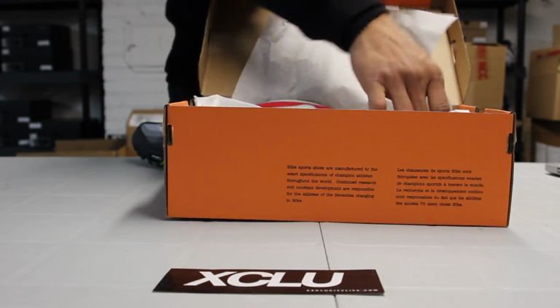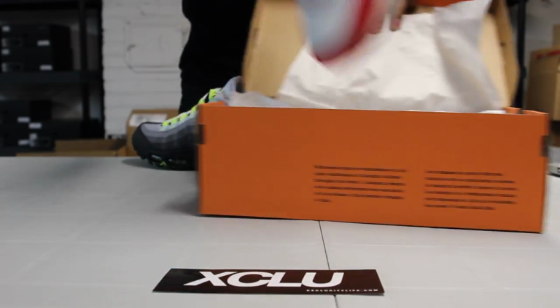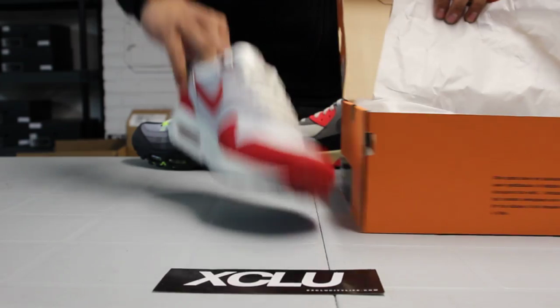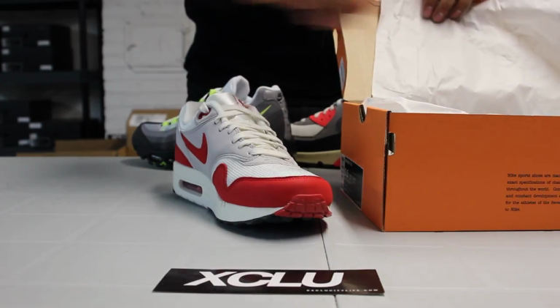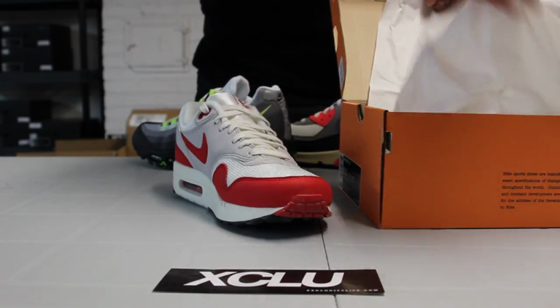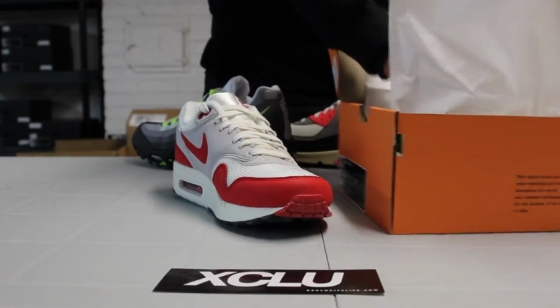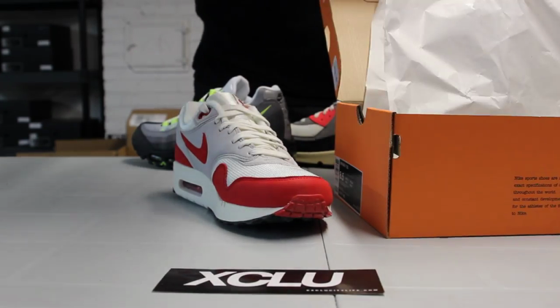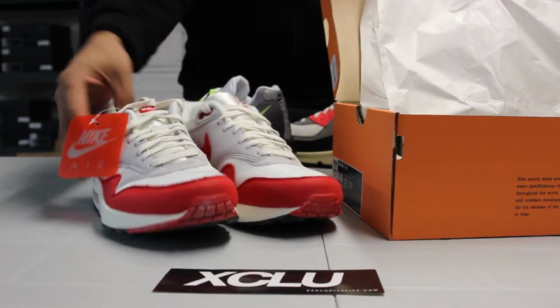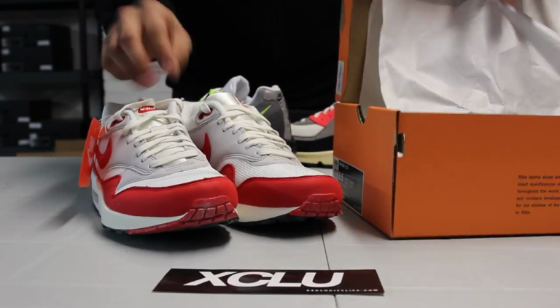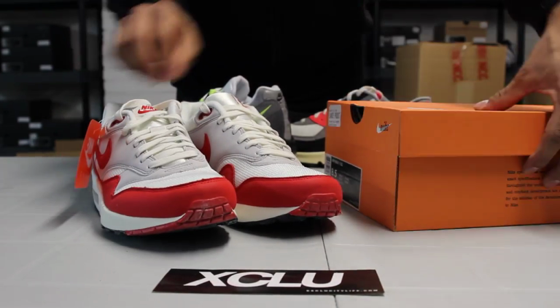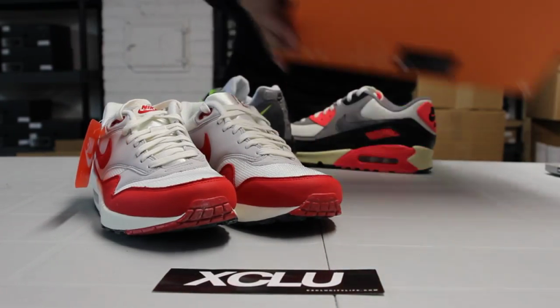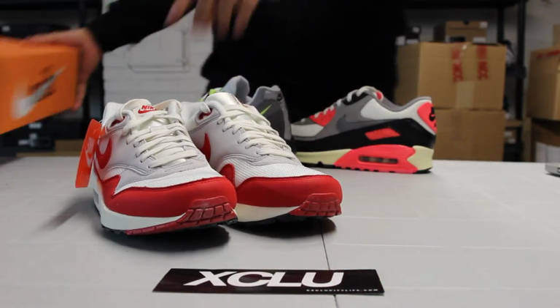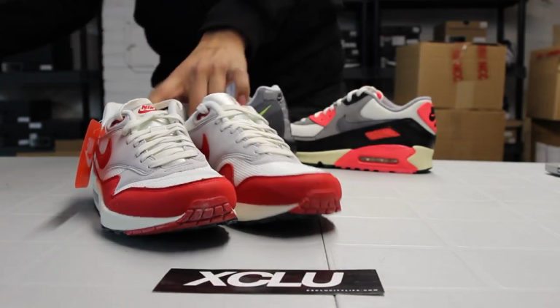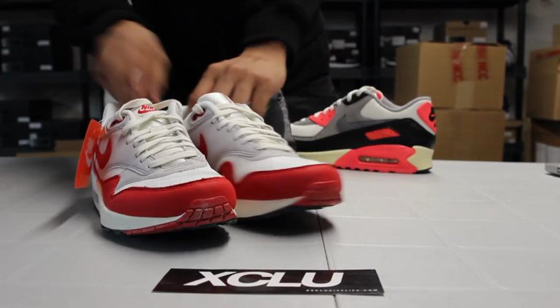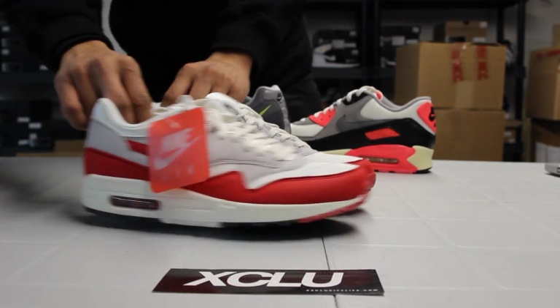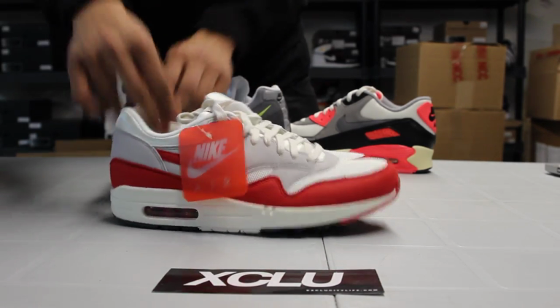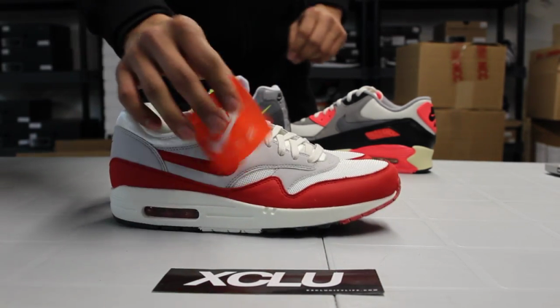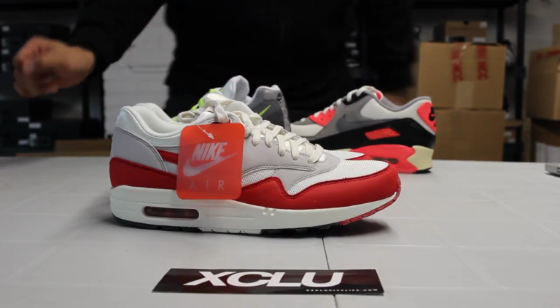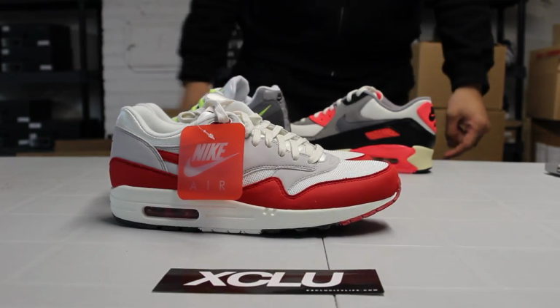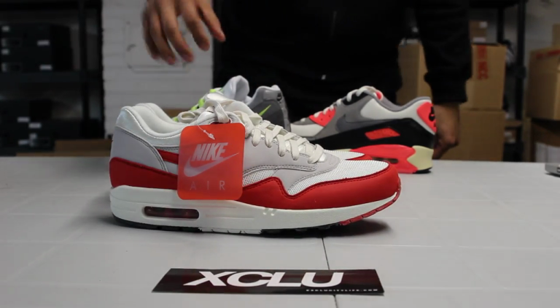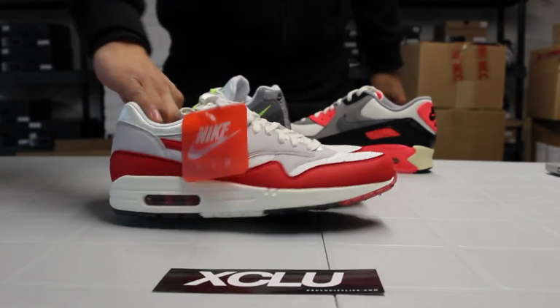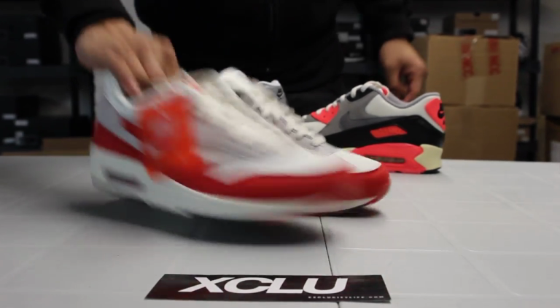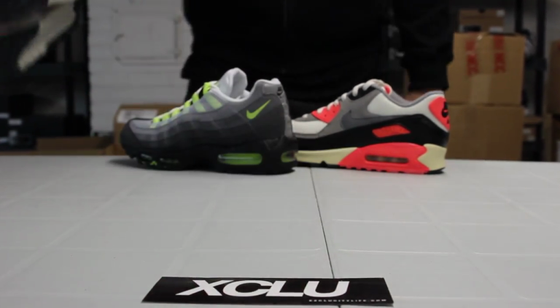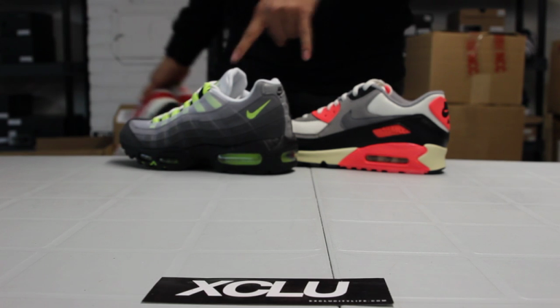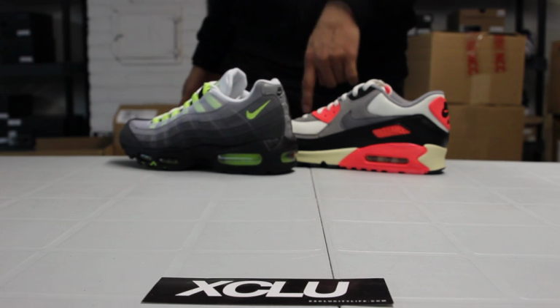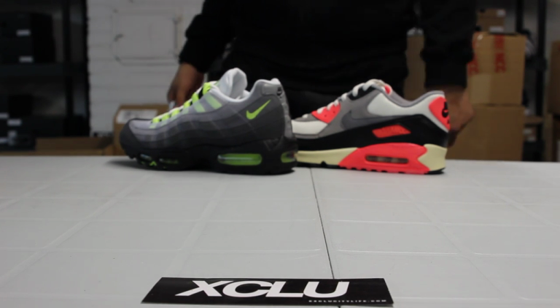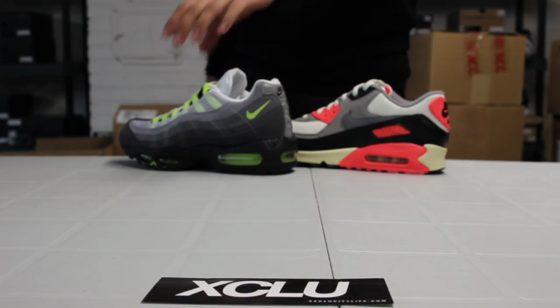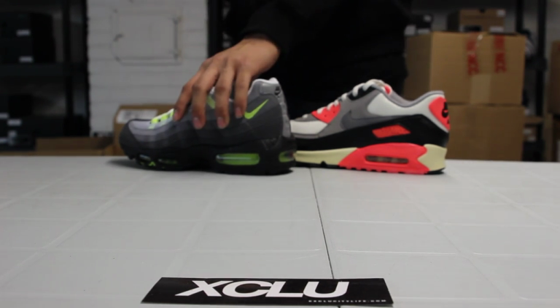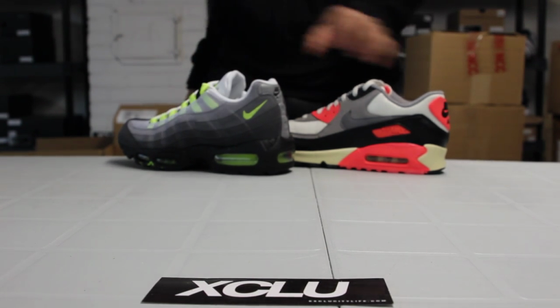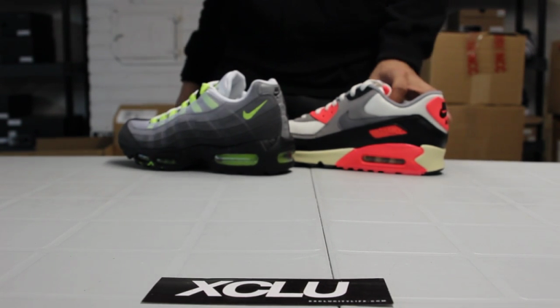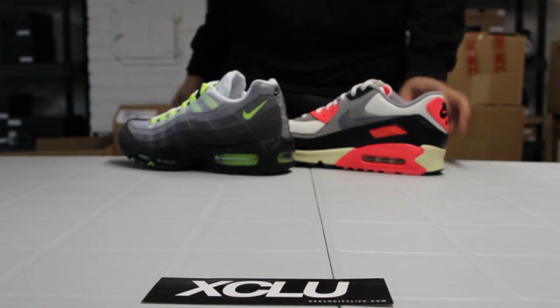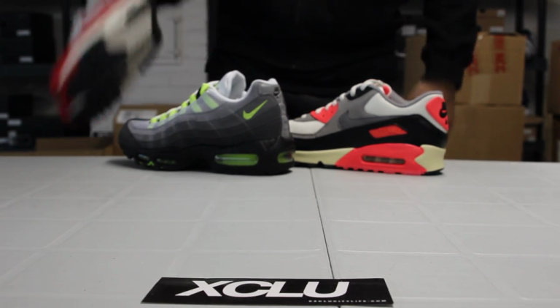Let's take out the shoe and give you a quick view. You also got that Nike Air tag right over here. These shoes will be available along with the rest of the OG pack — you got the 95s and you got the 90s right over here.